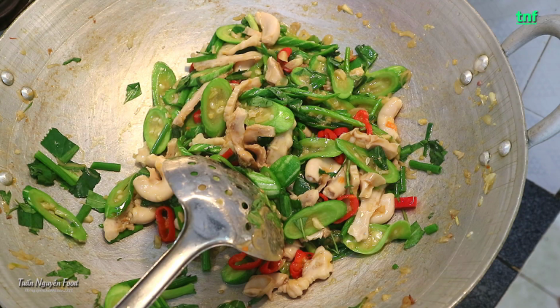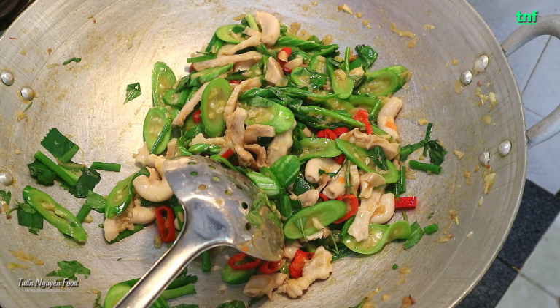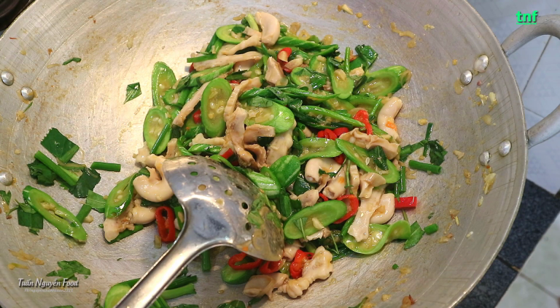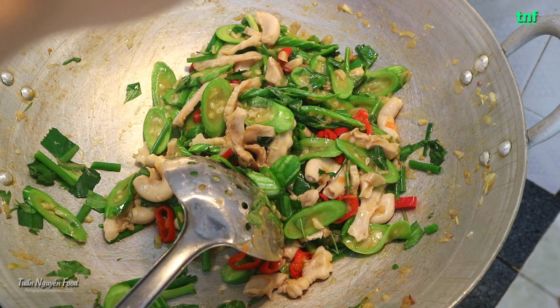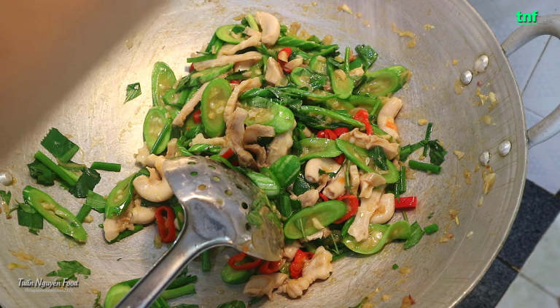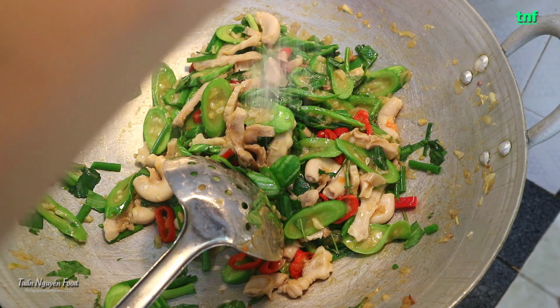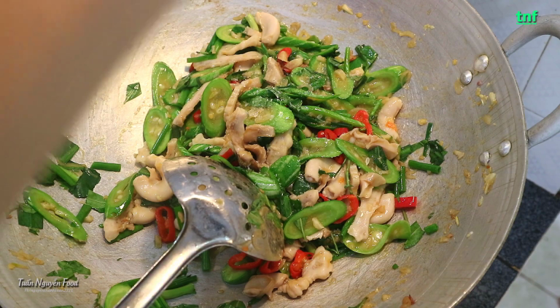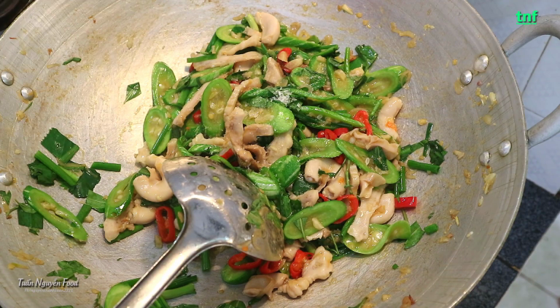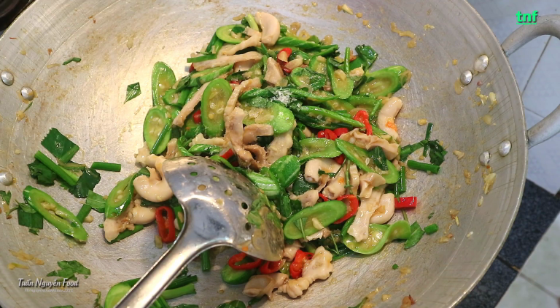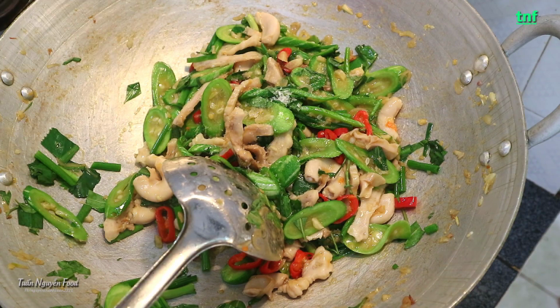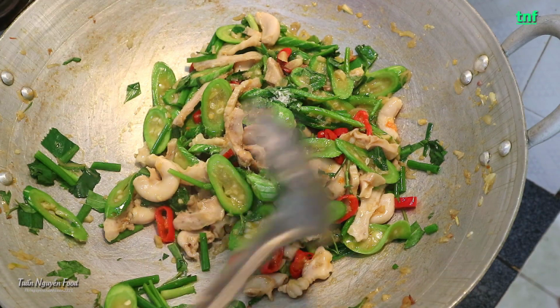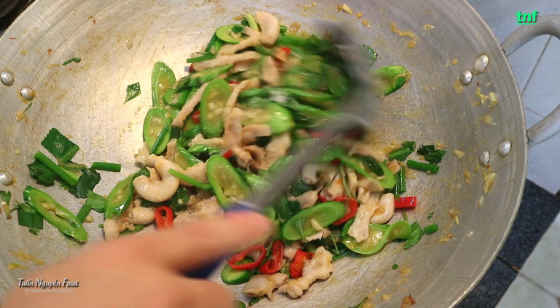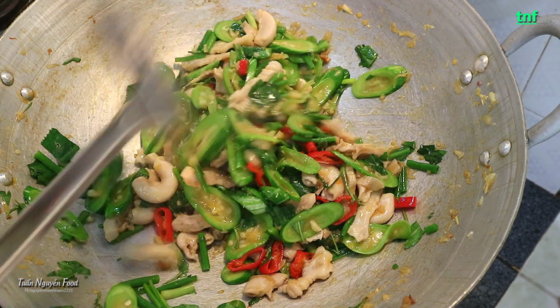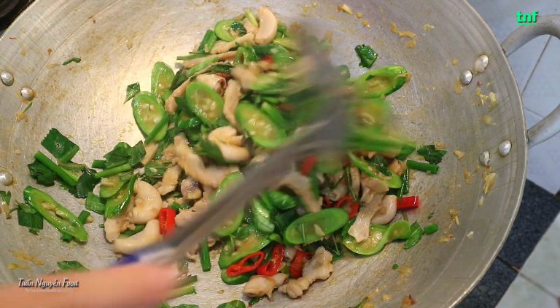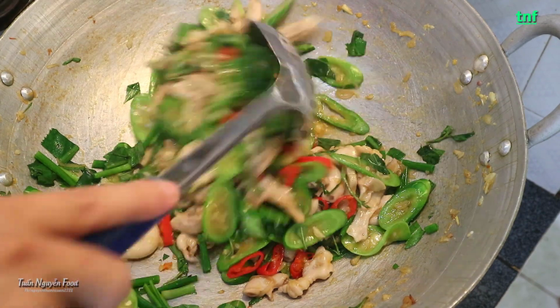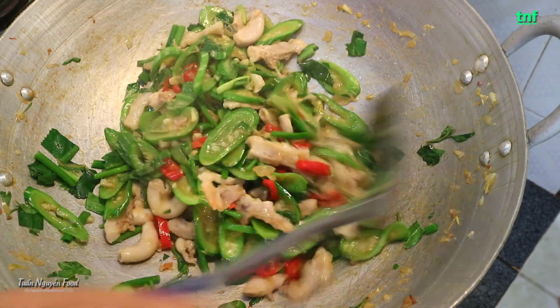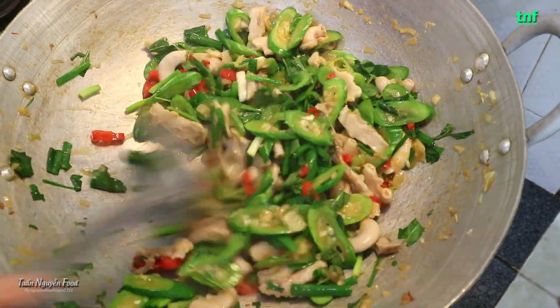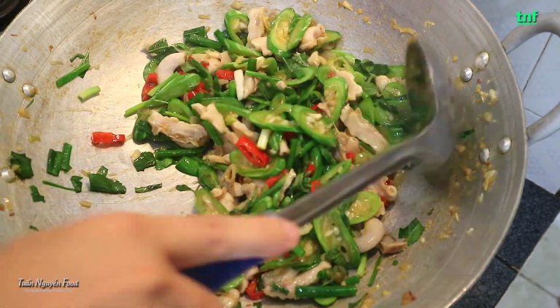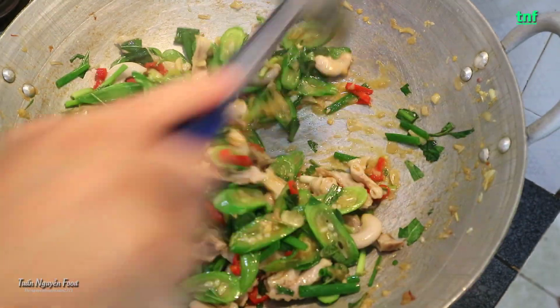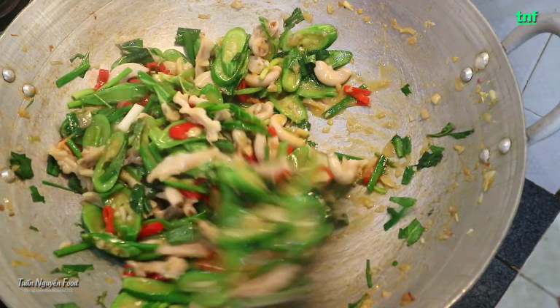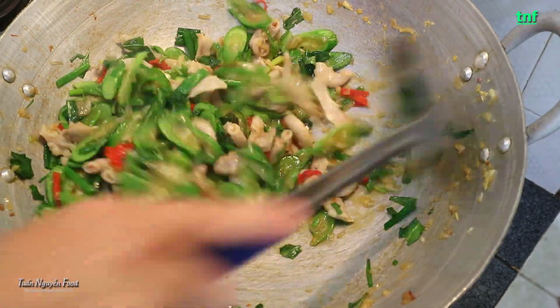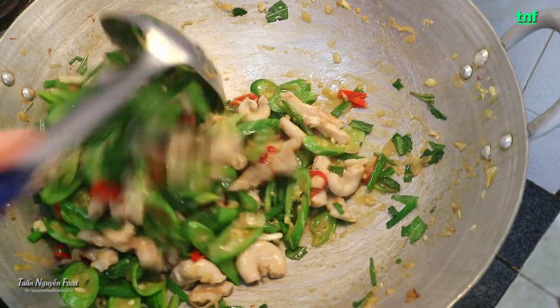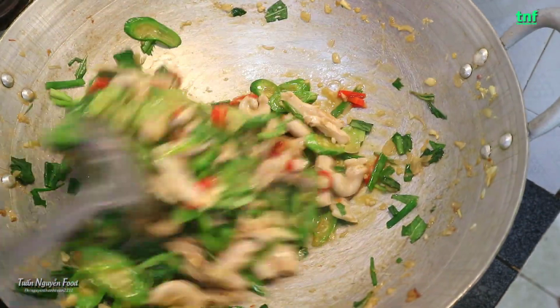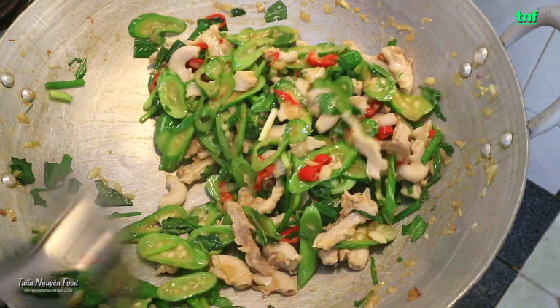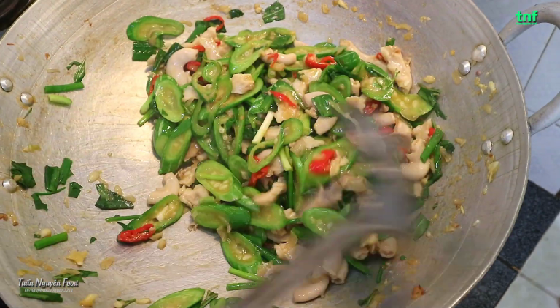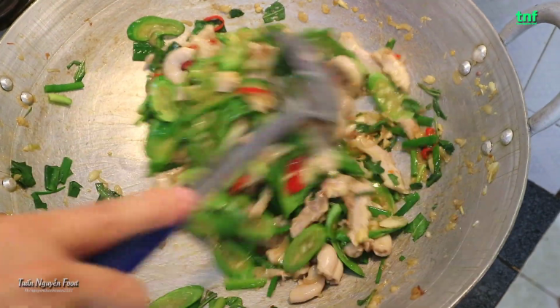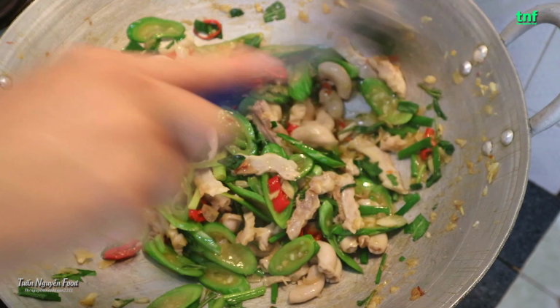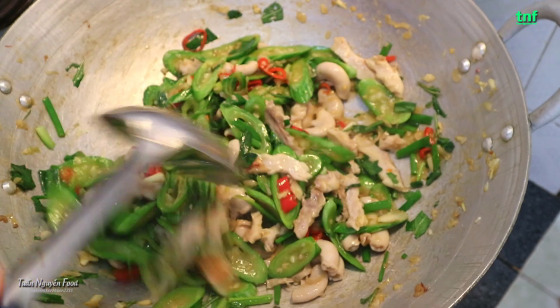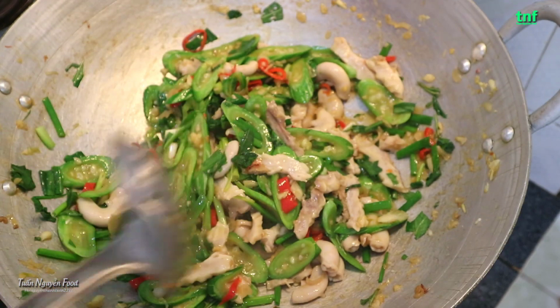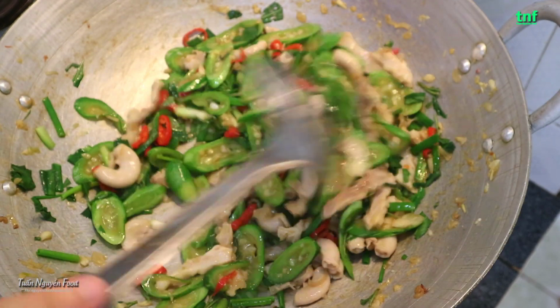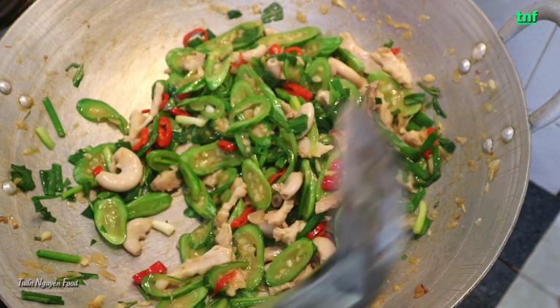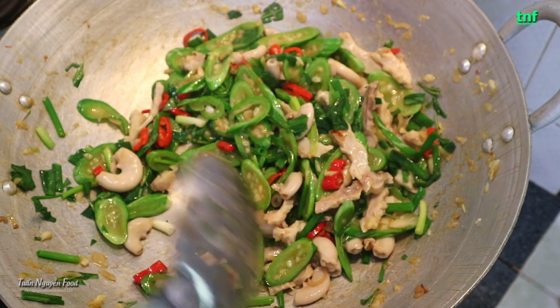Cho lên vào cho mình nửa muỗng đường nữa nhé. Ok, đây là mình đã hoàn thành xong rồi. Mình sẽ cho ra dĩa nhé.